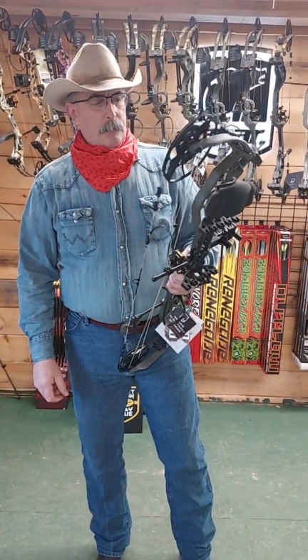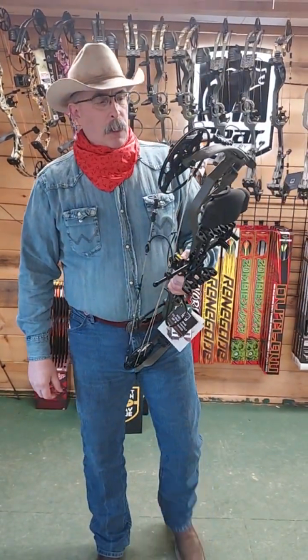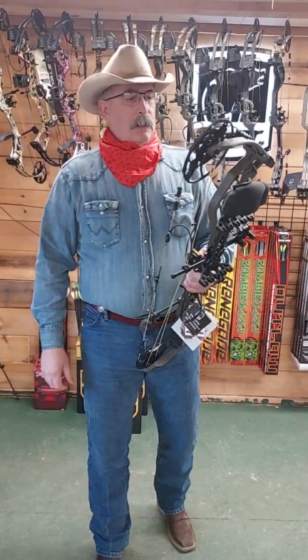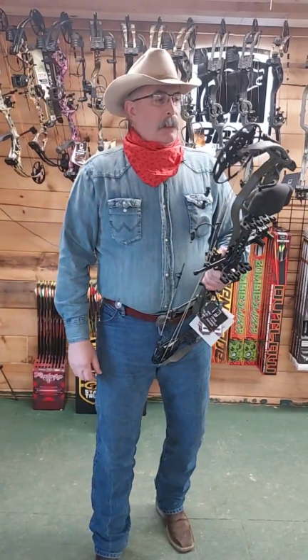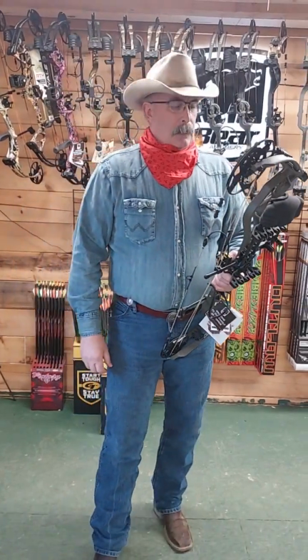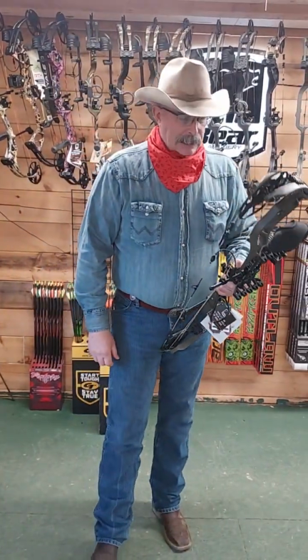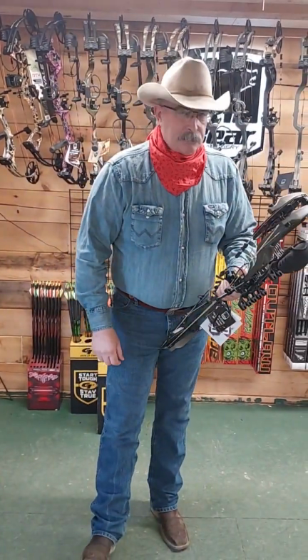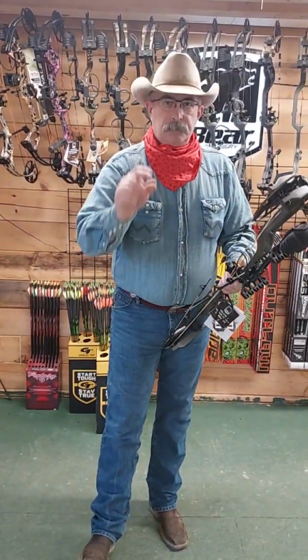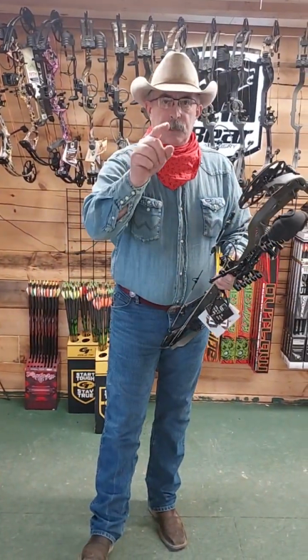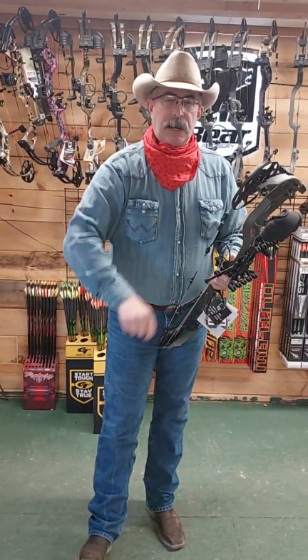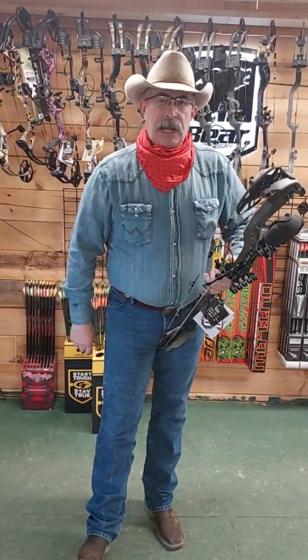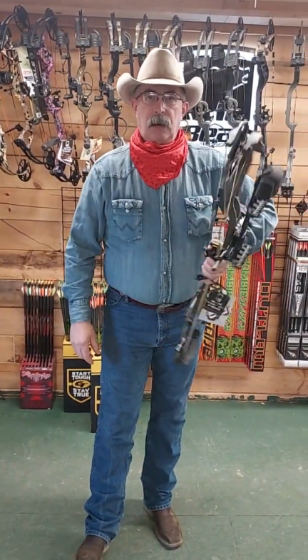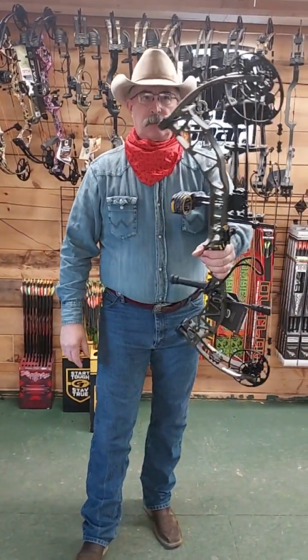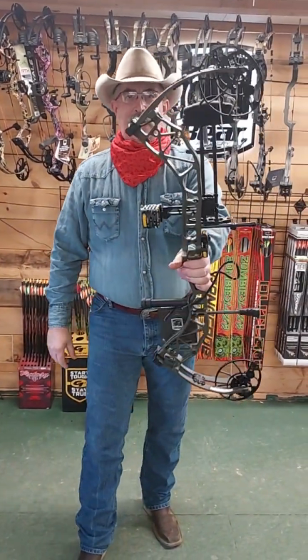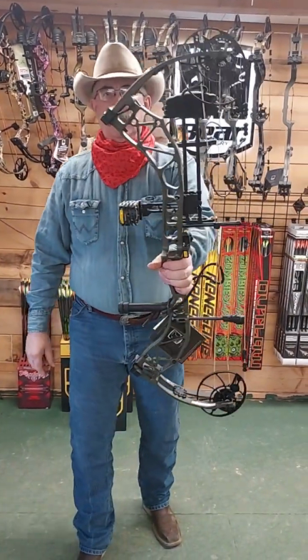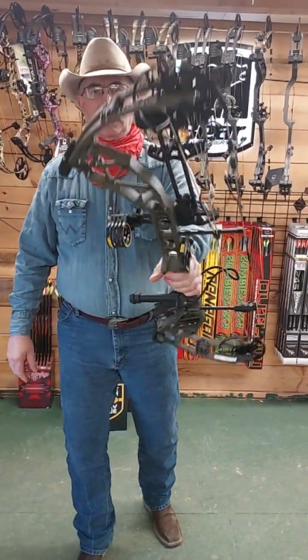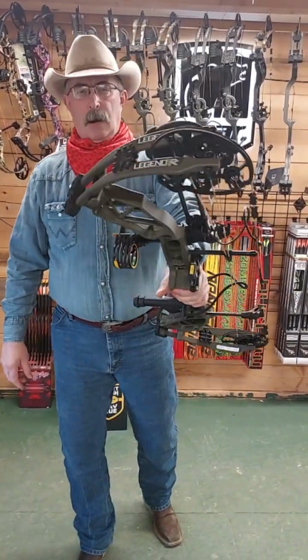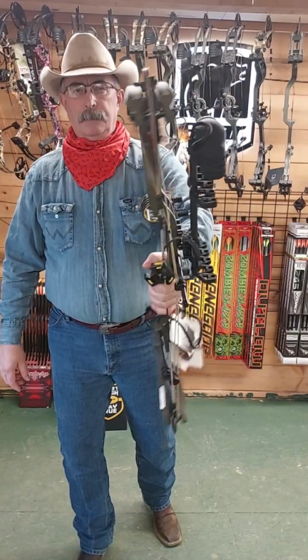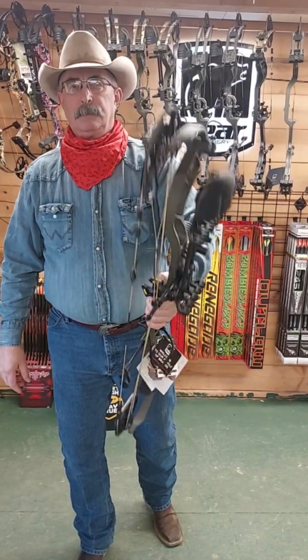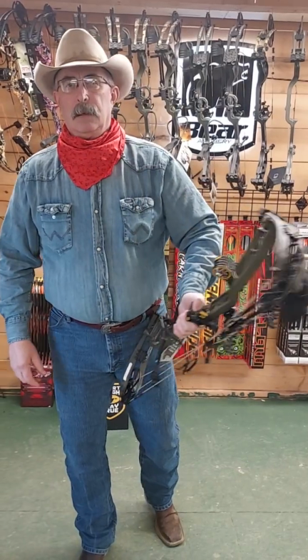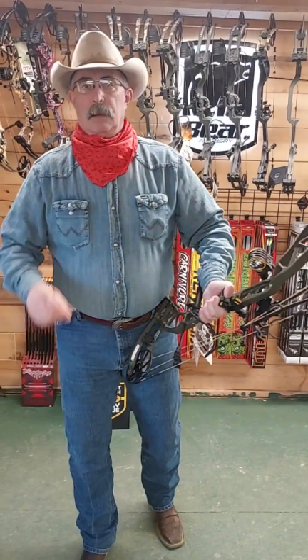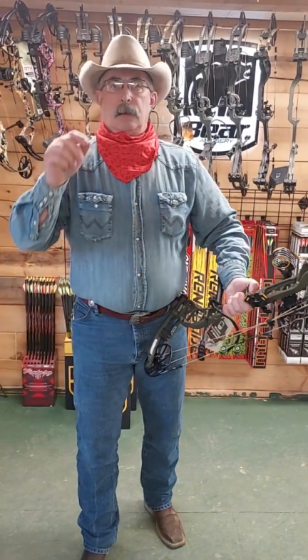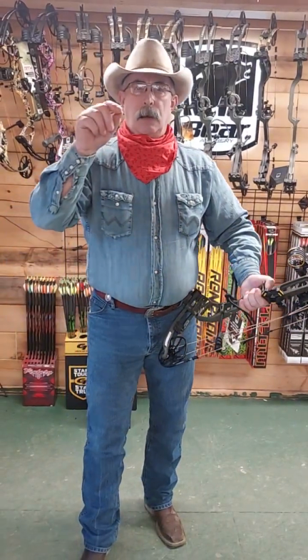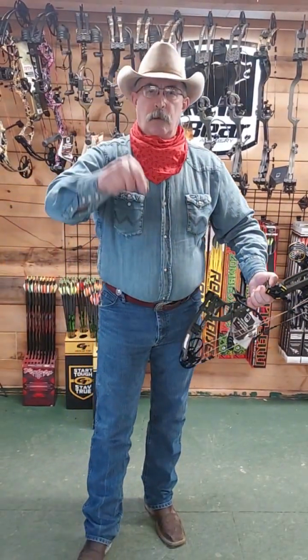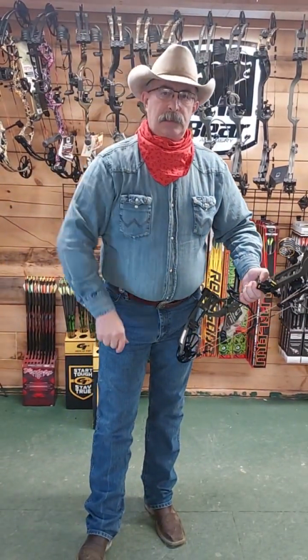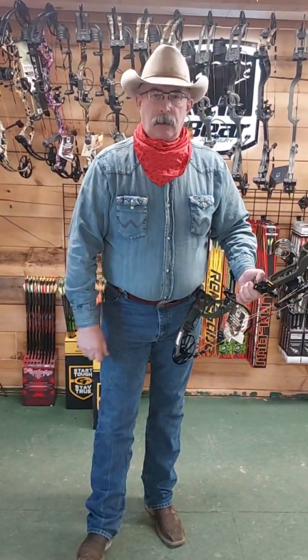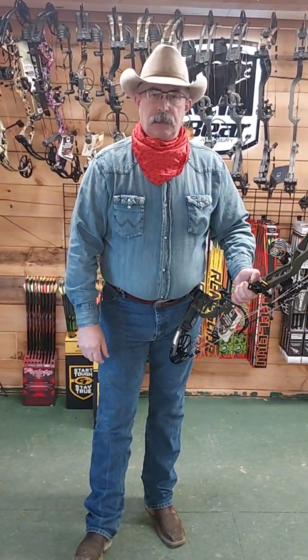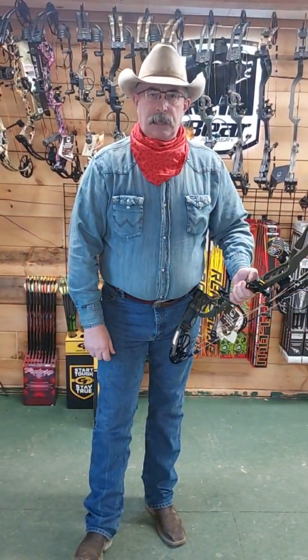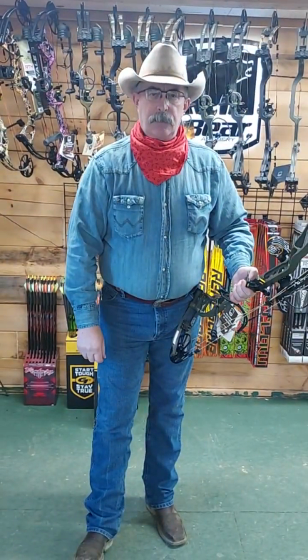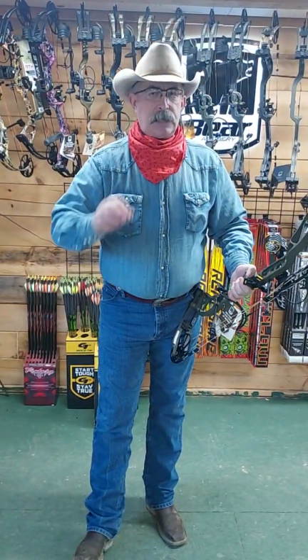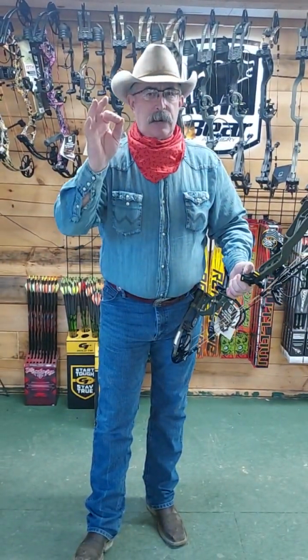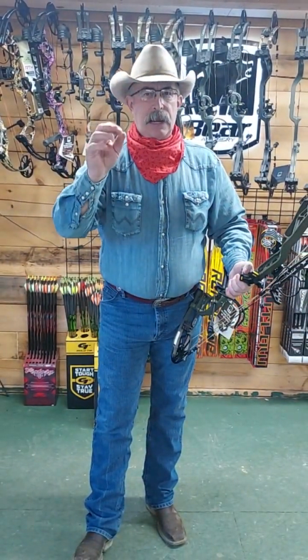So that's it. Go on down to Blue Jacket Archery and try out the new Legend XR. Albert Moore from Blue Jacket Archery — until next time folks, have a great day.